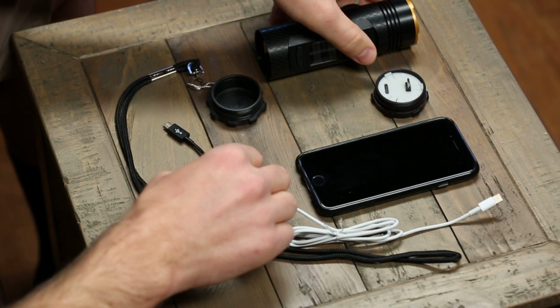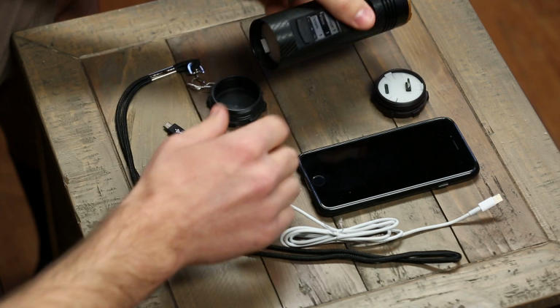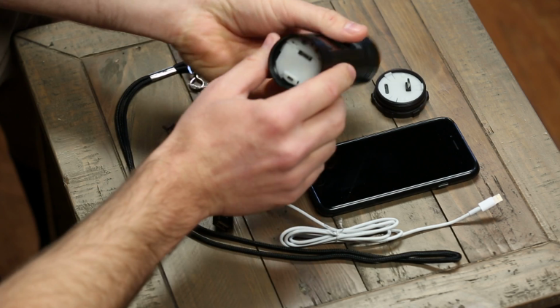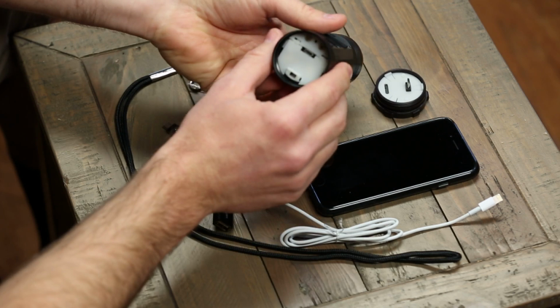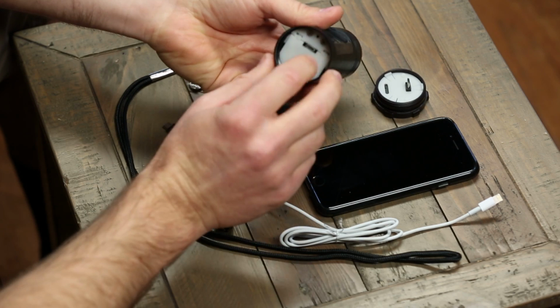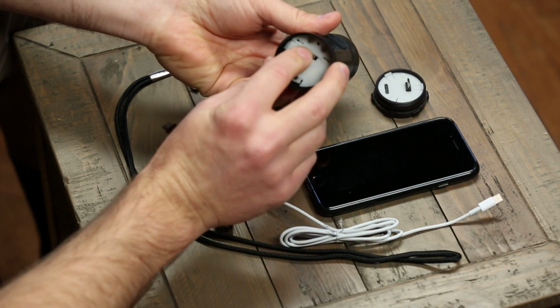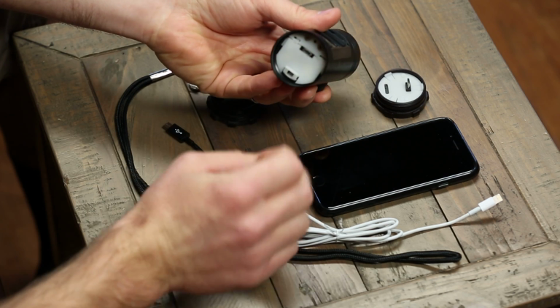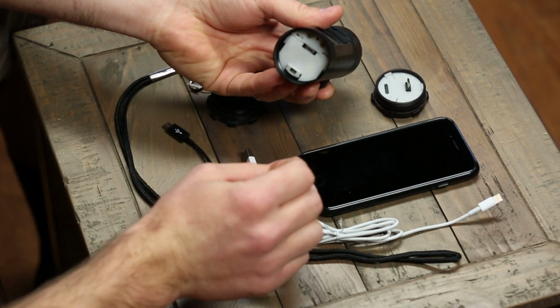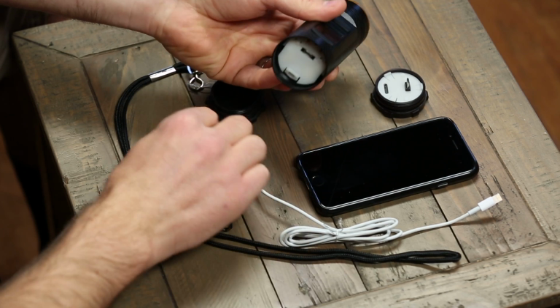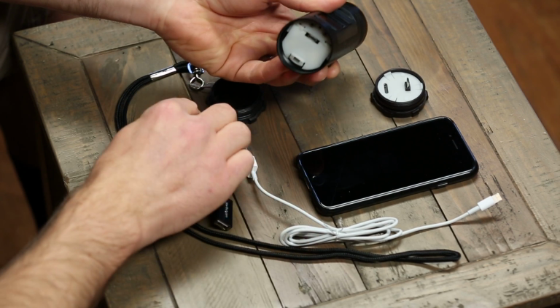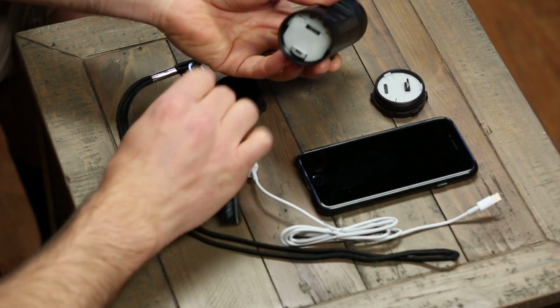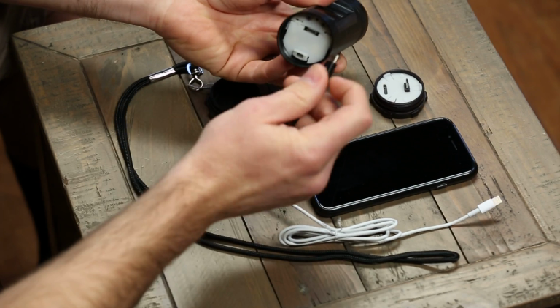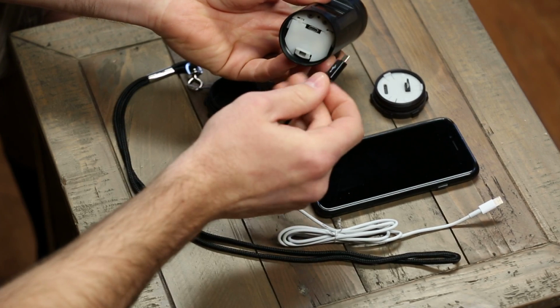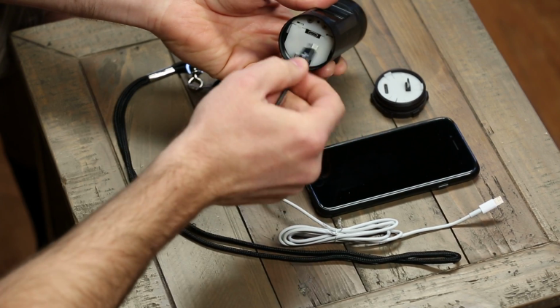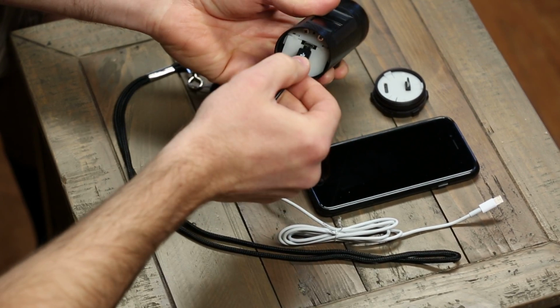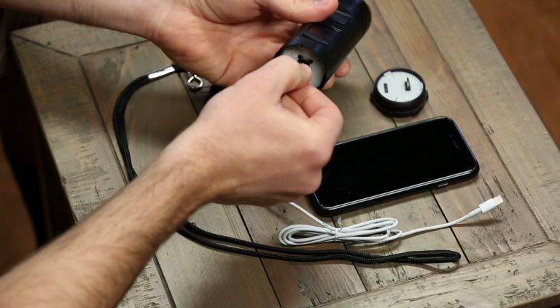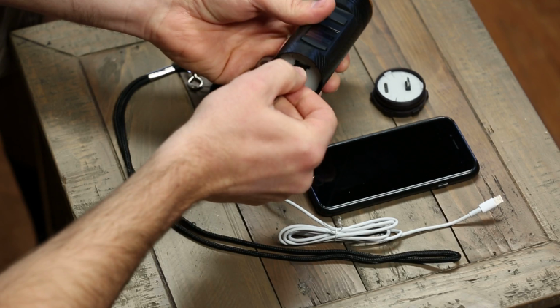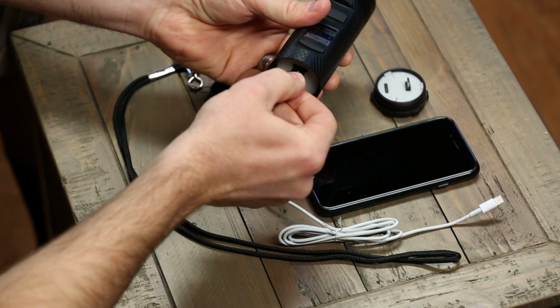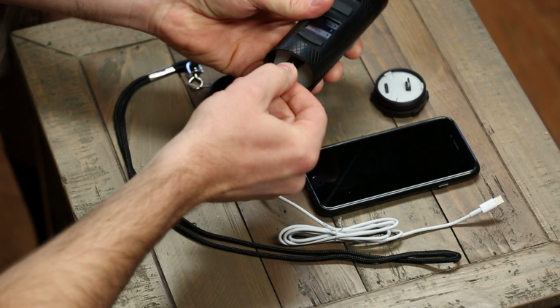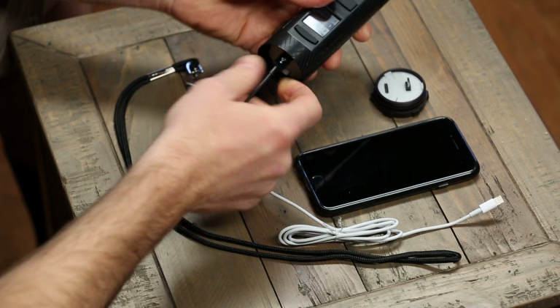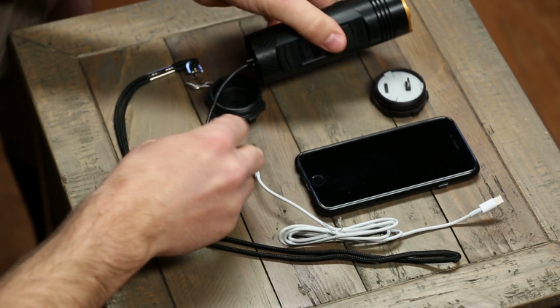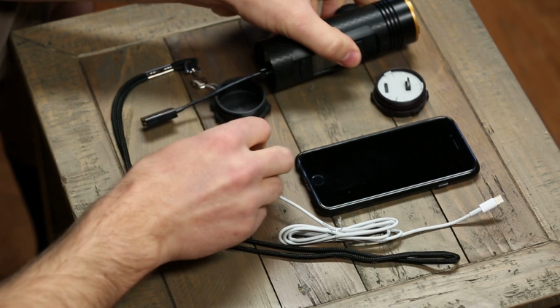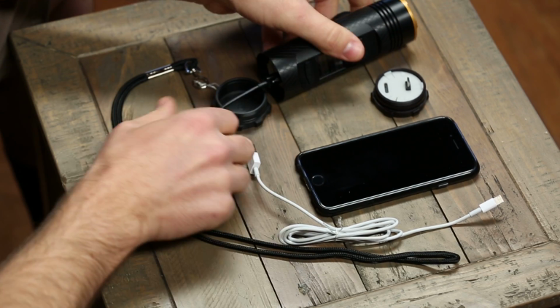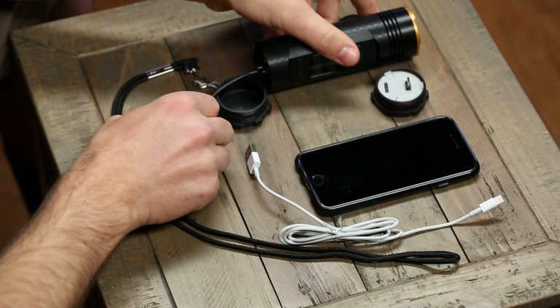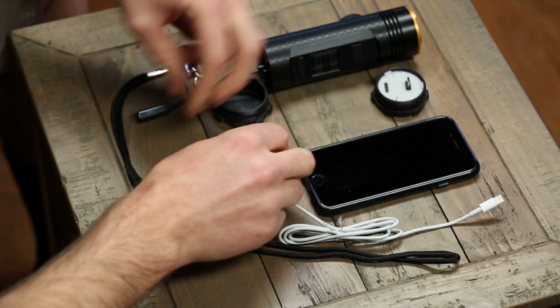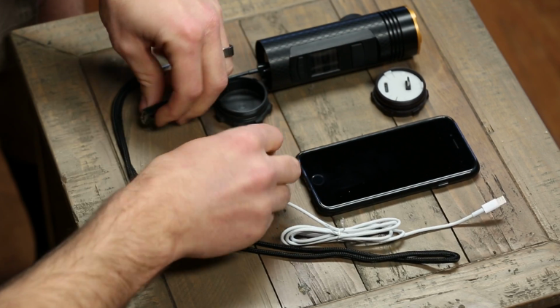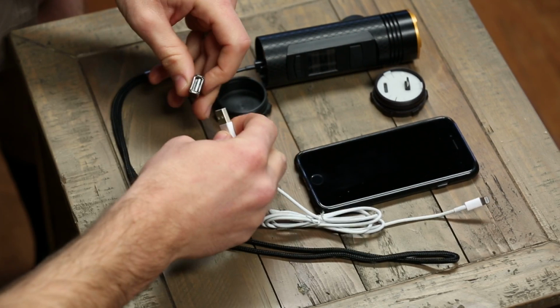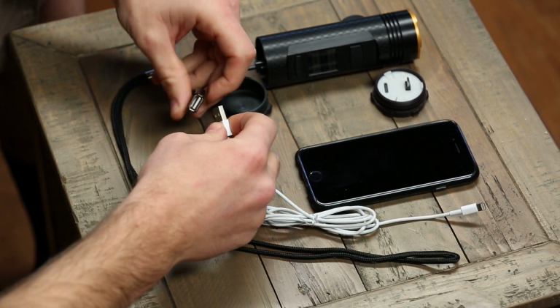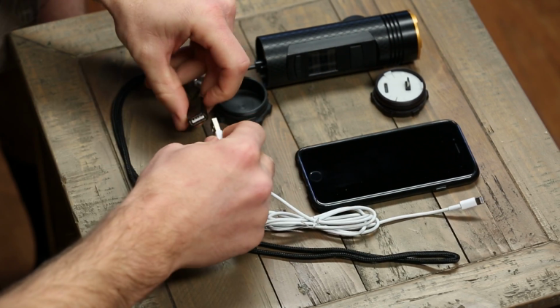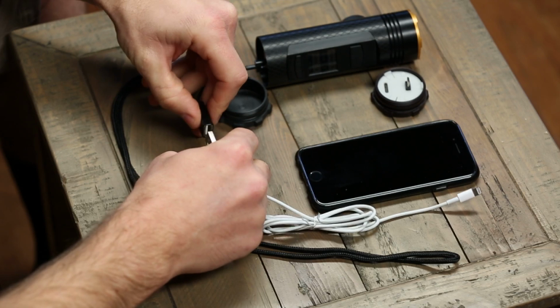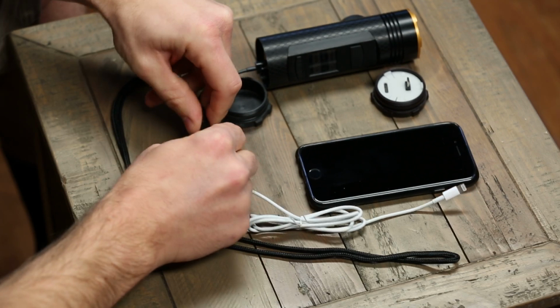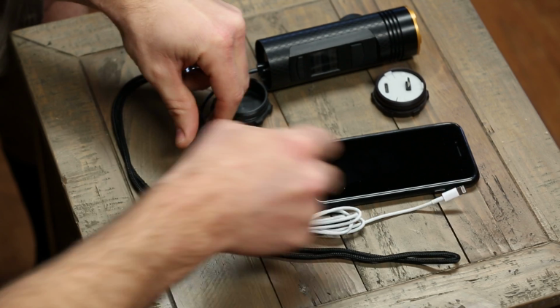The Smart Cap interface is a micro USB connector, and if I connect a USB on-the-go adapter, I can actually go ahead and charge my smartphone here.